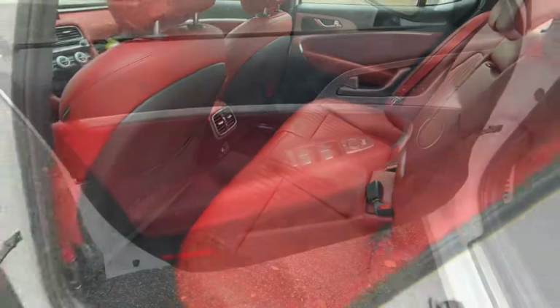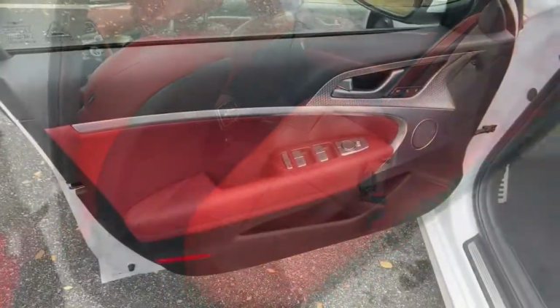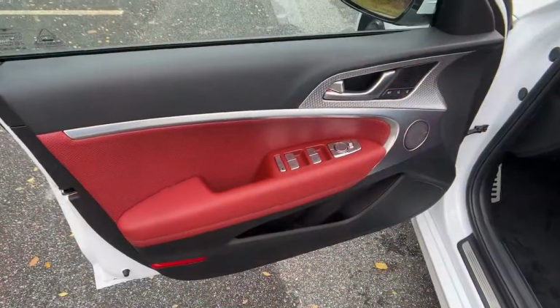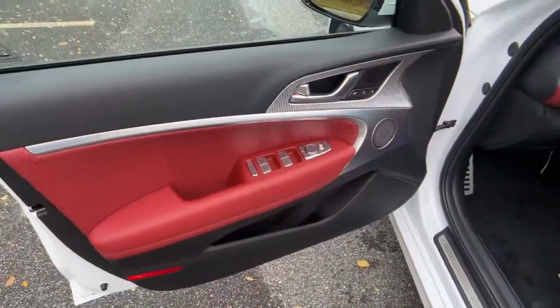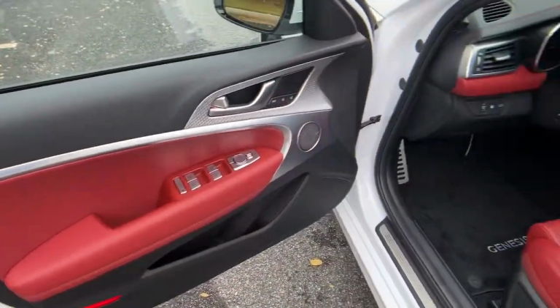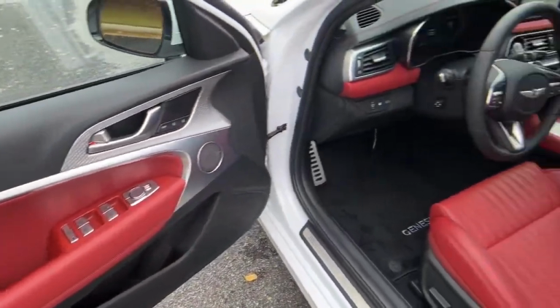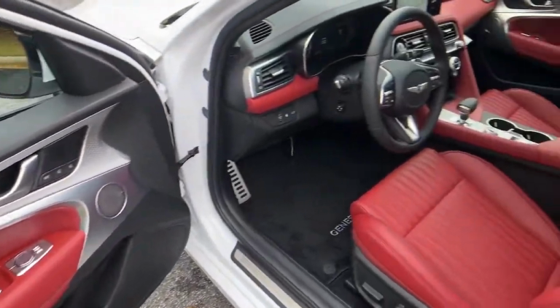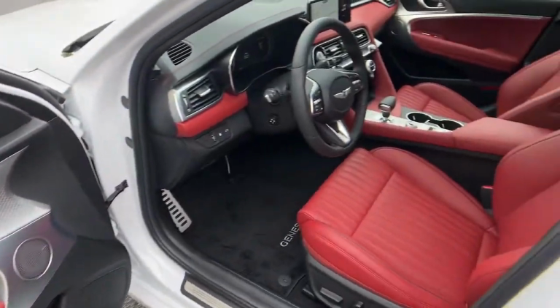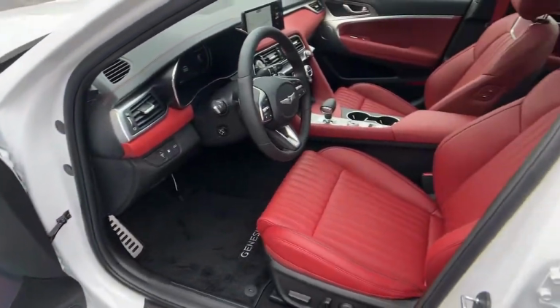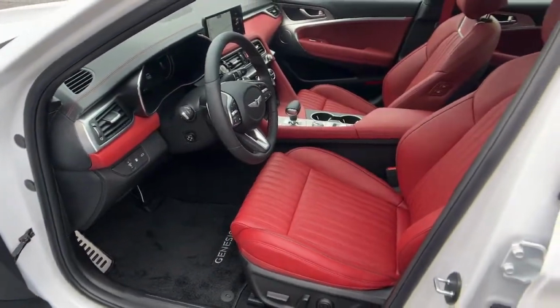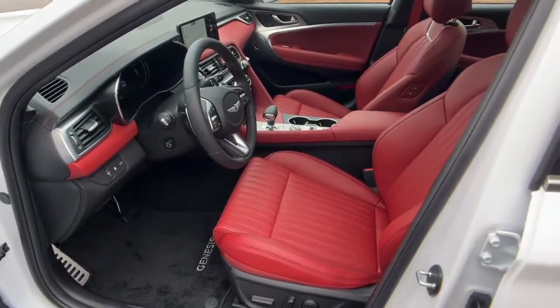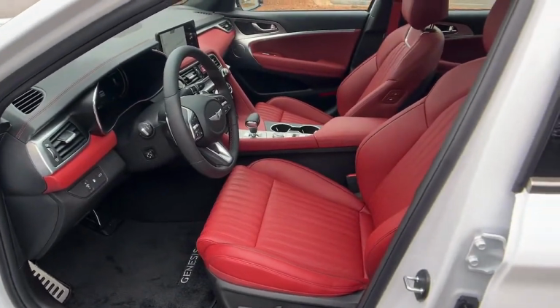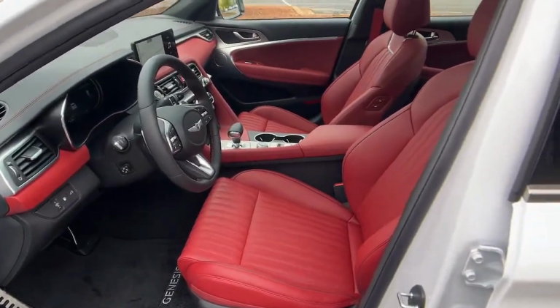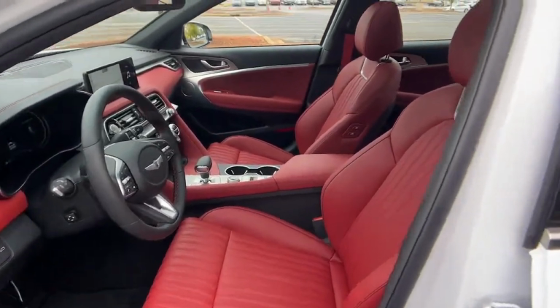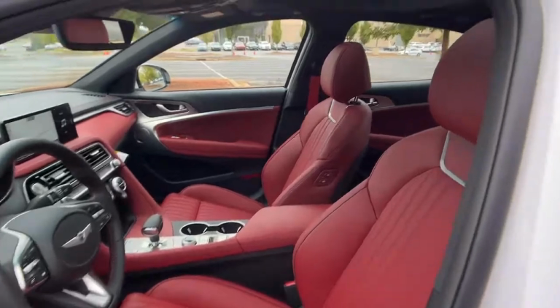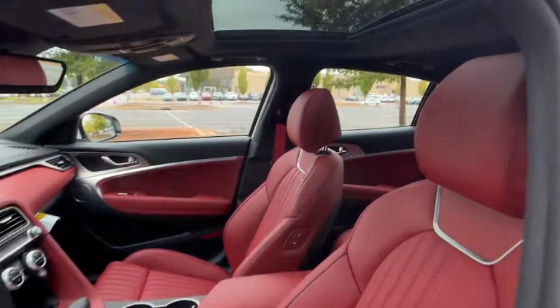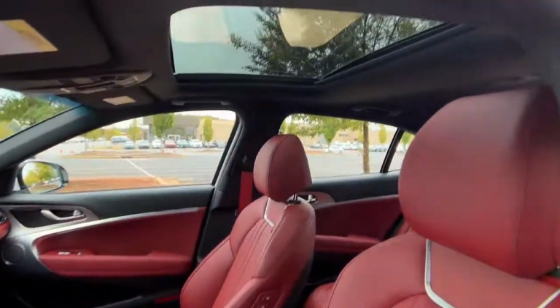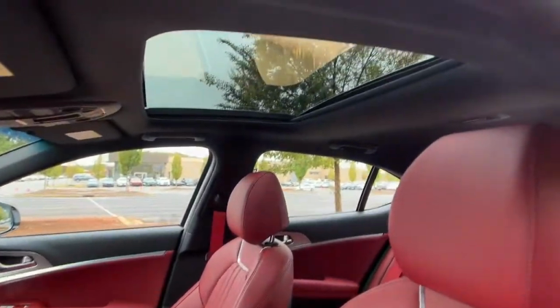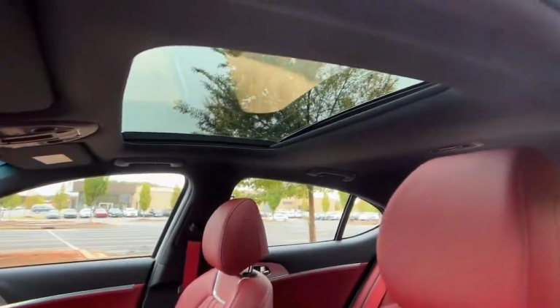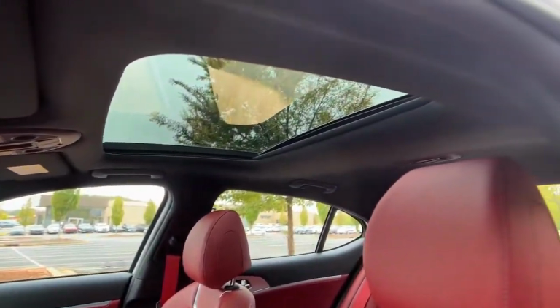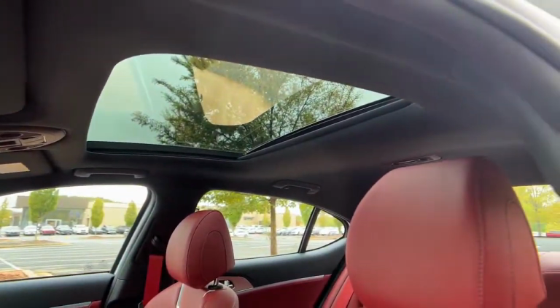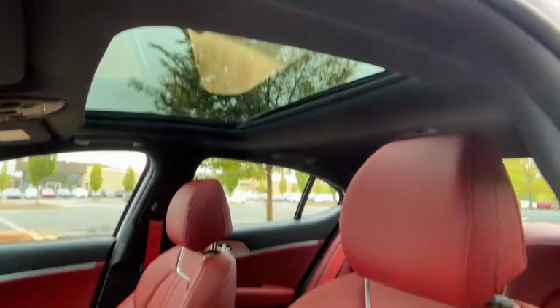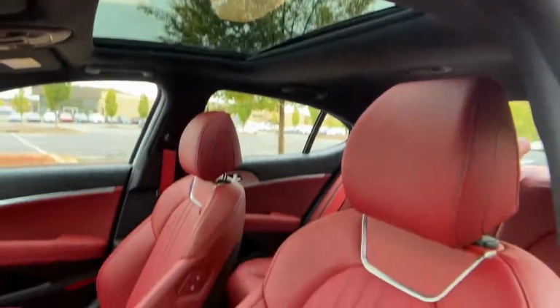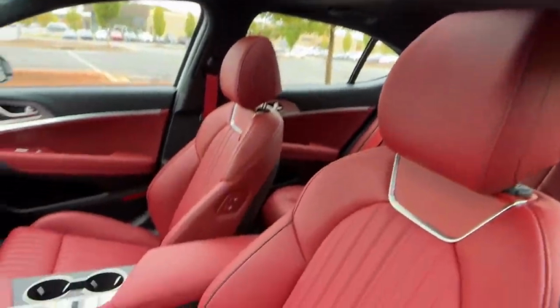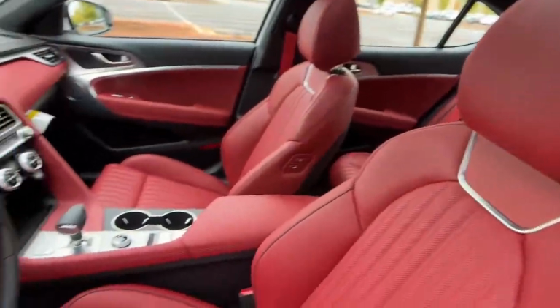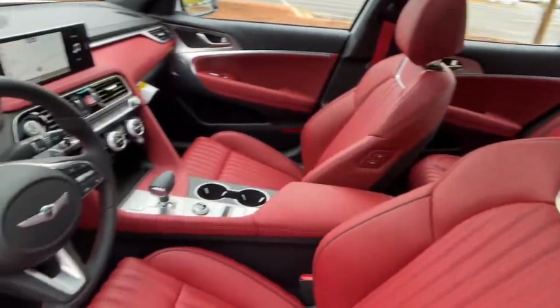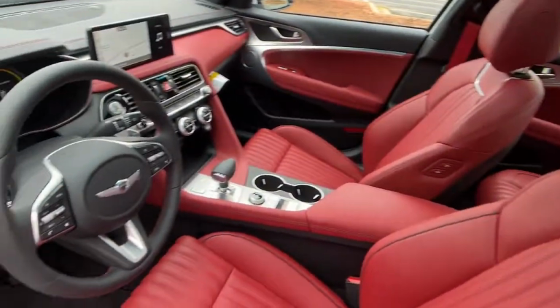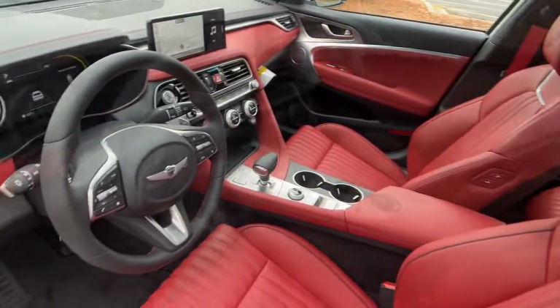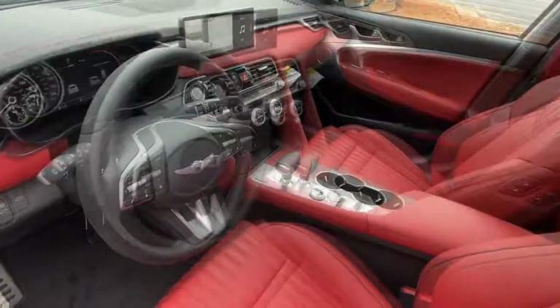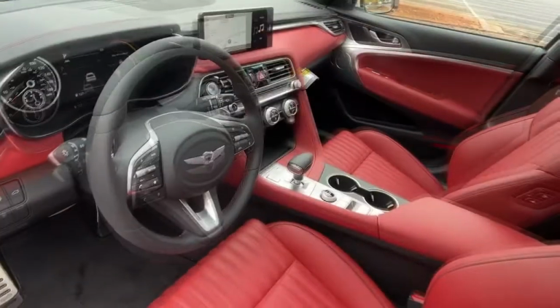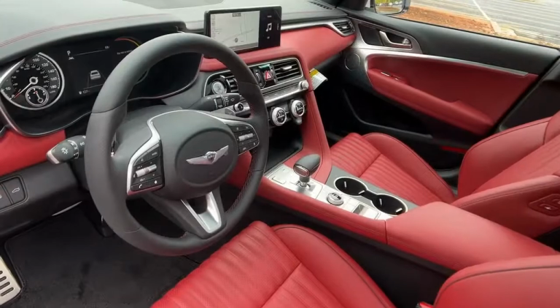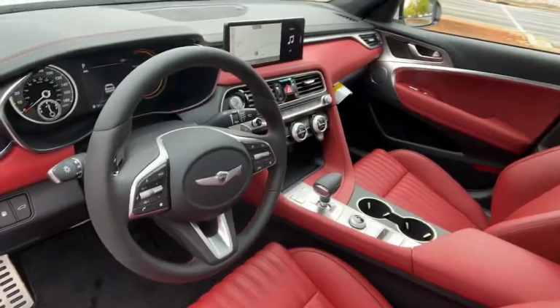Get the luxury and performance you deserve when you take control in this exquisite Genesis G70. Our team will give you an outstanding test drive experience. Stop in today.